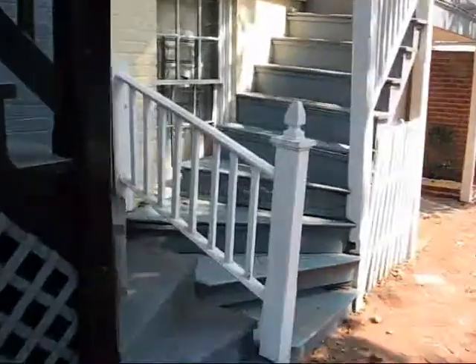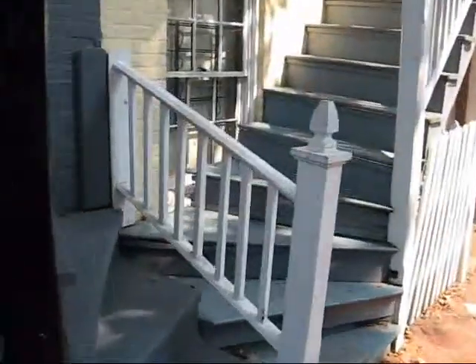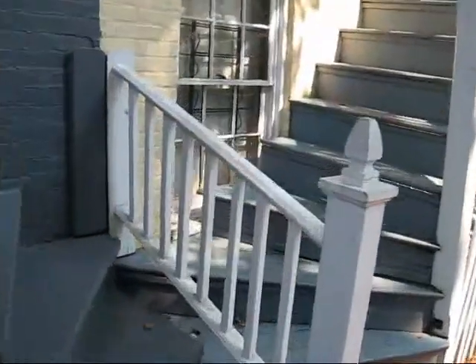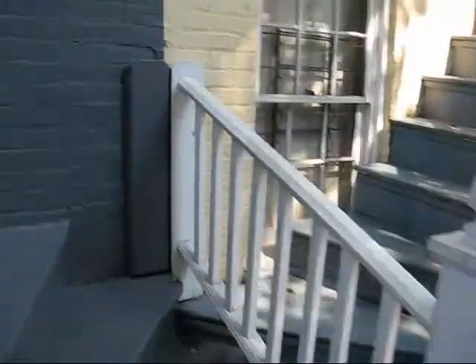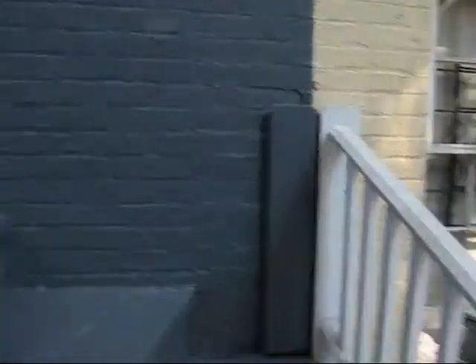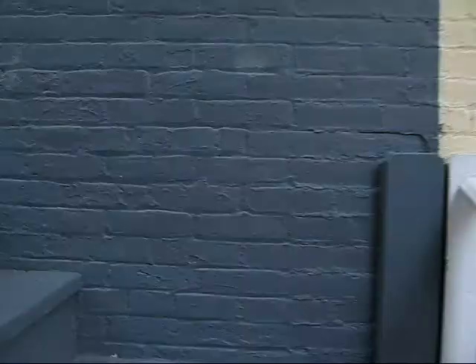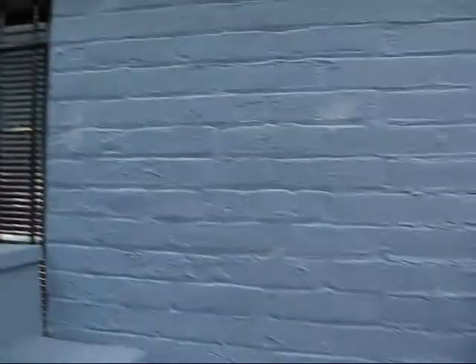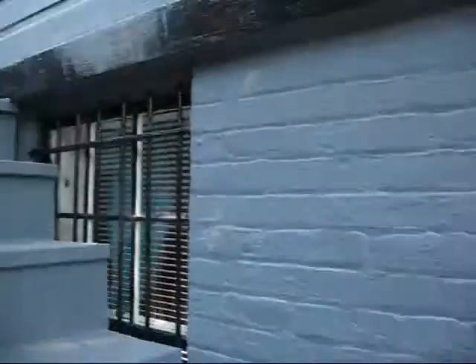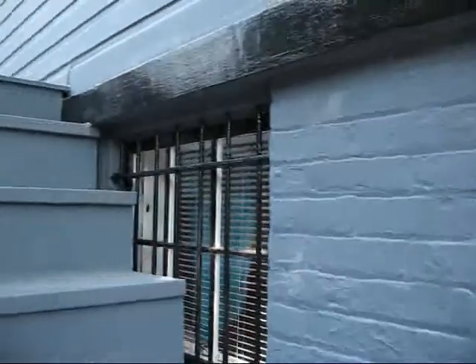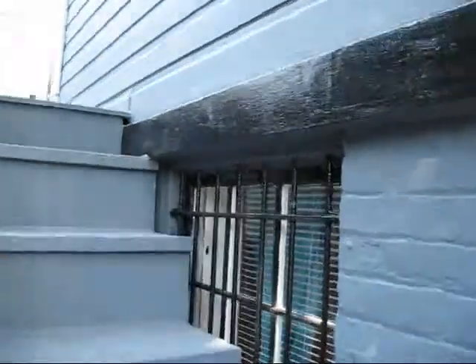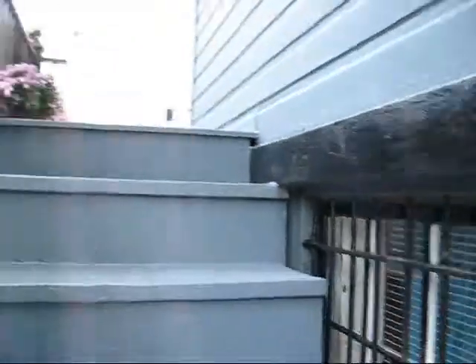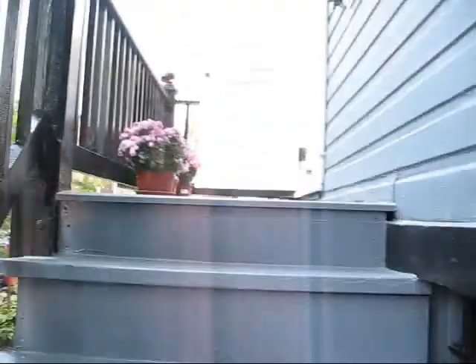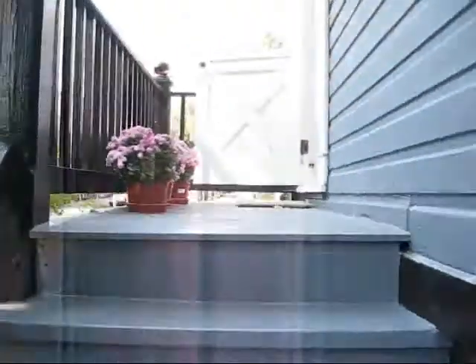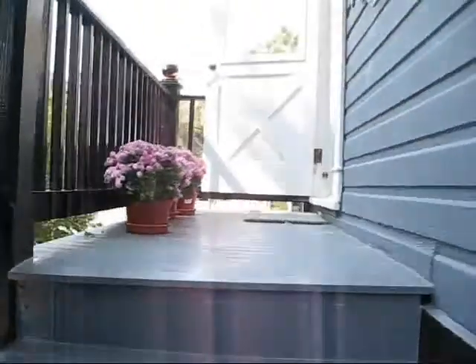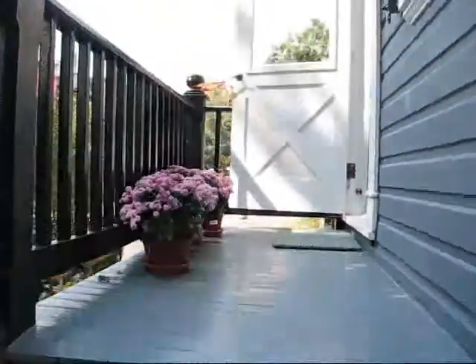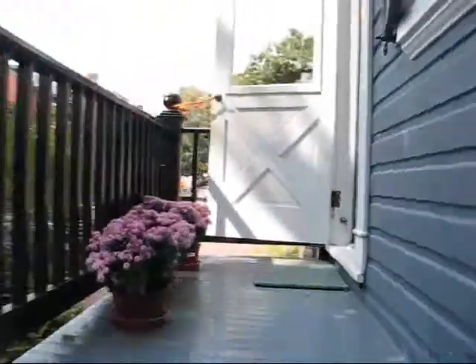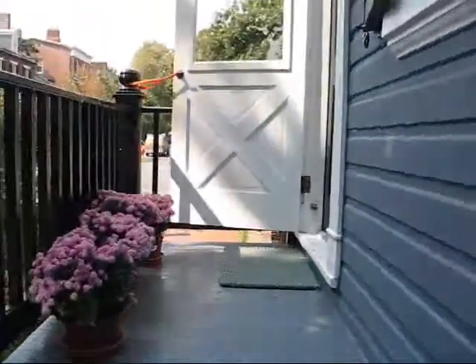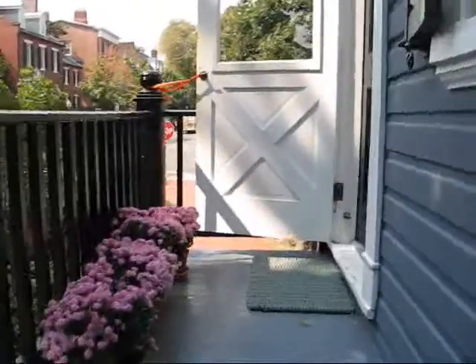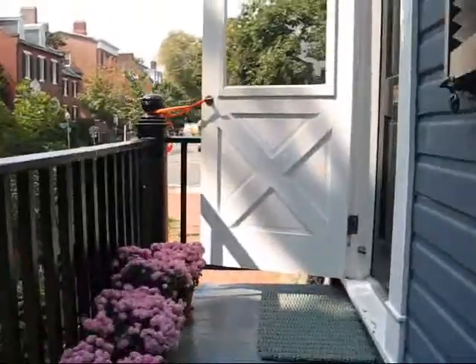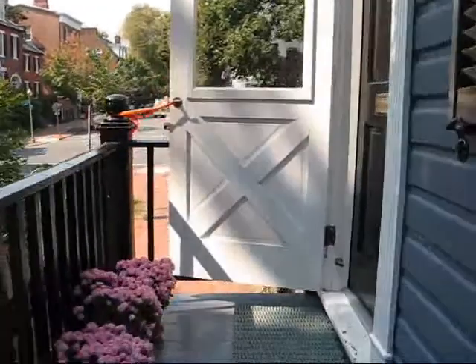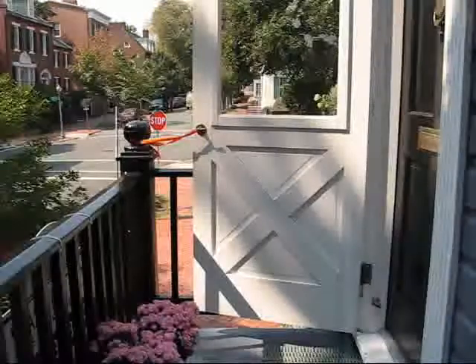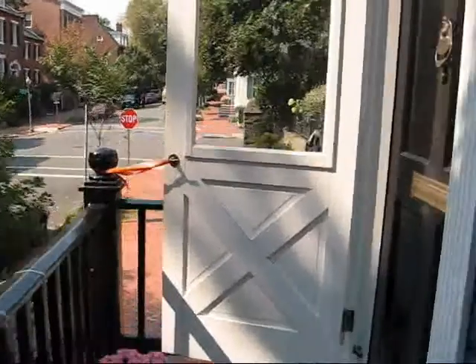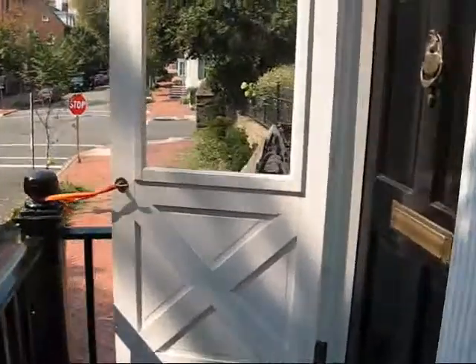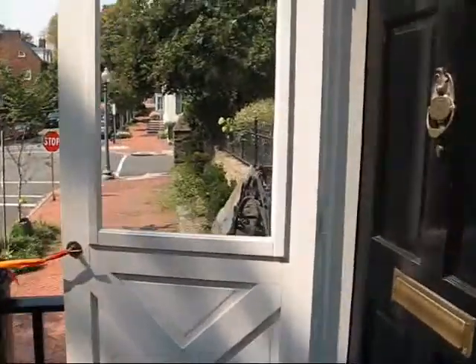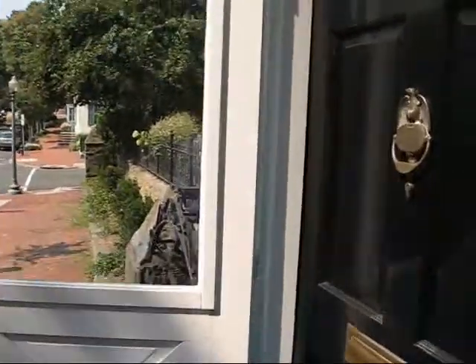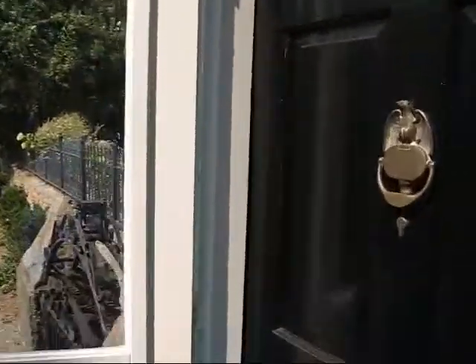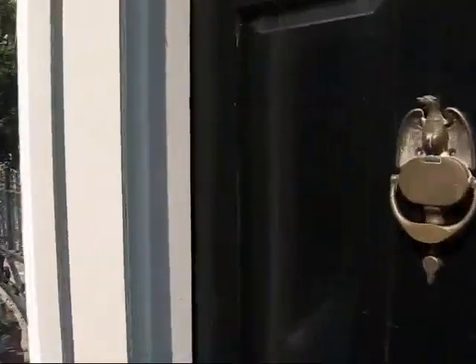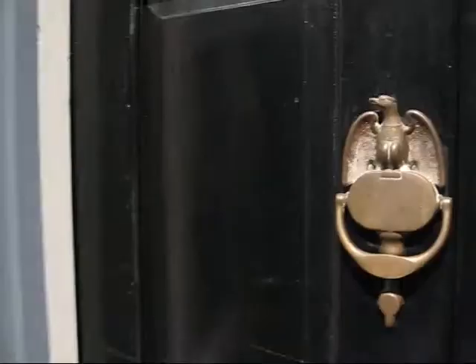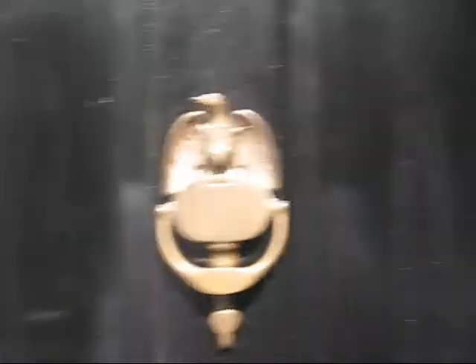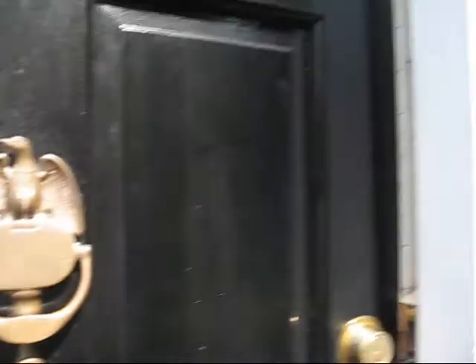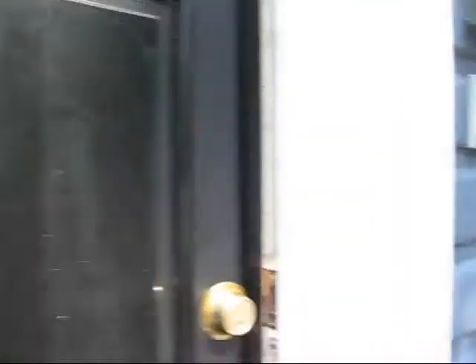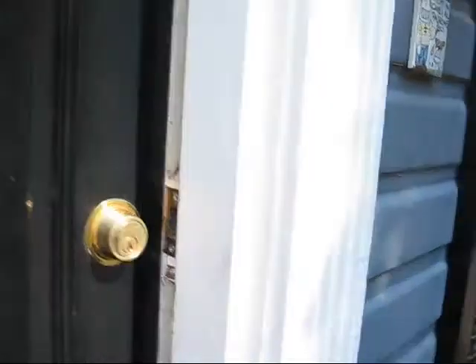The owner is home with the nanny. The information I've got is that the owner bought this home just about a year, year and a half ago, but they actually have their hearts set on another house that the listing agent is selling, and that's why they're moving.